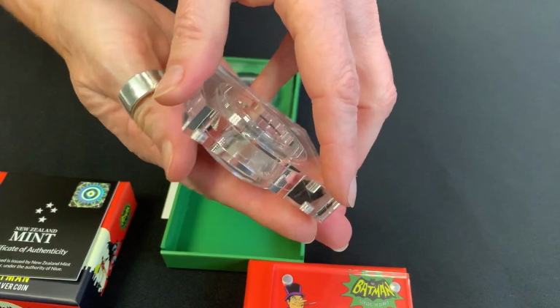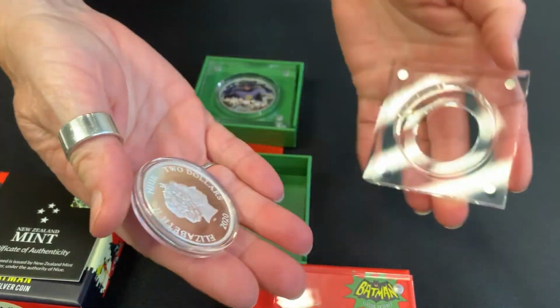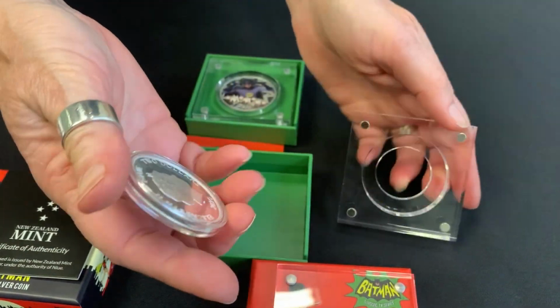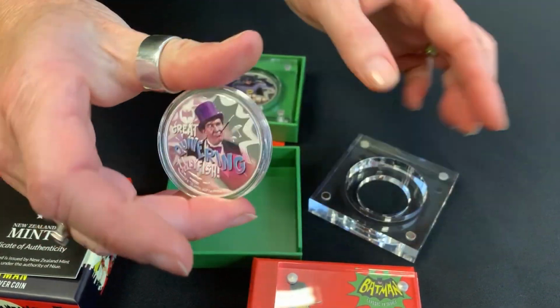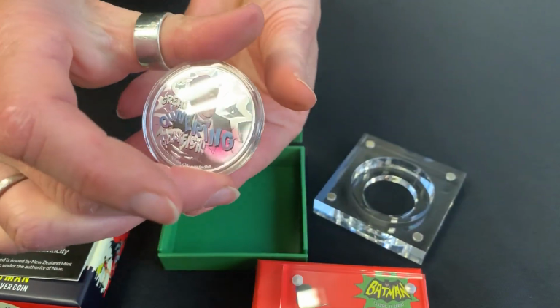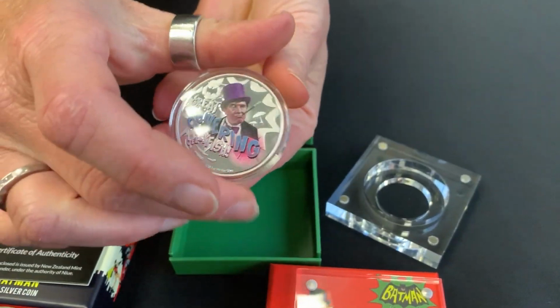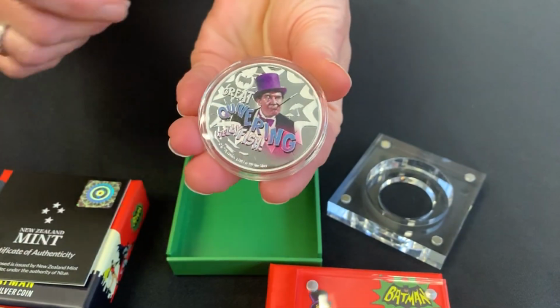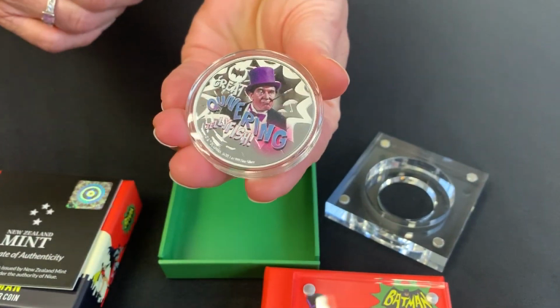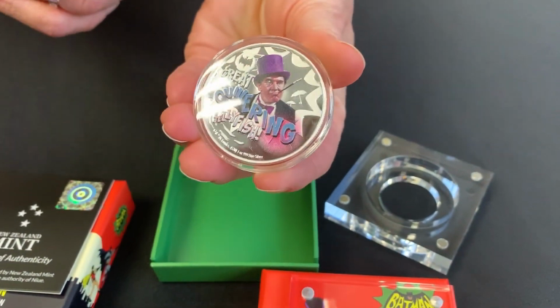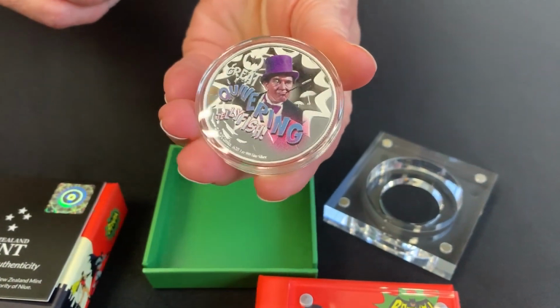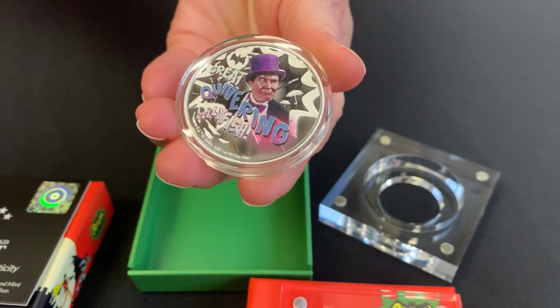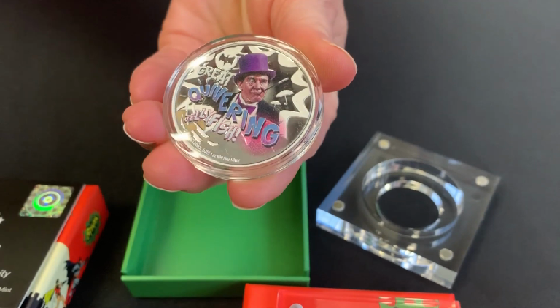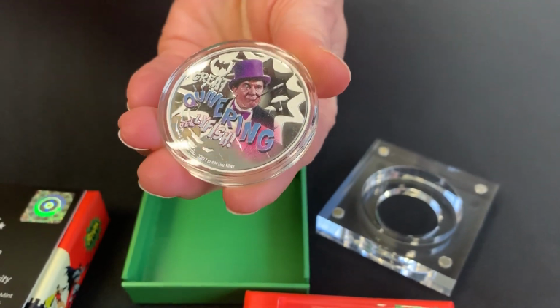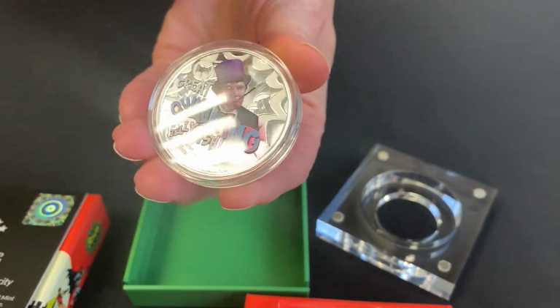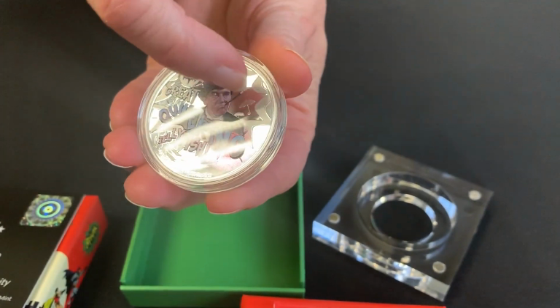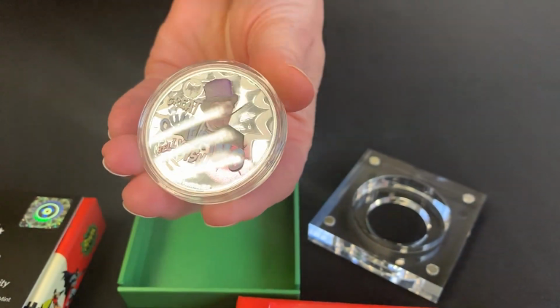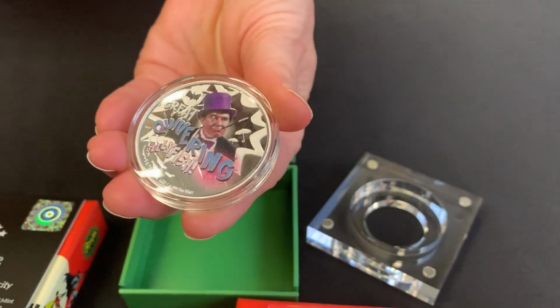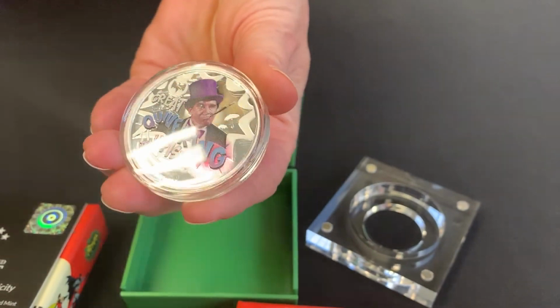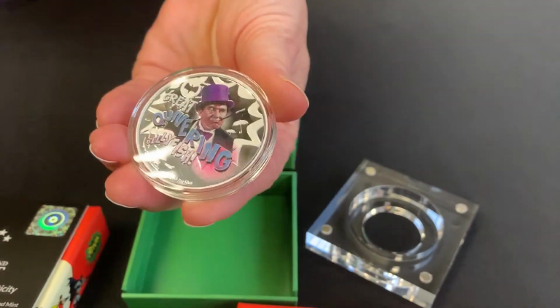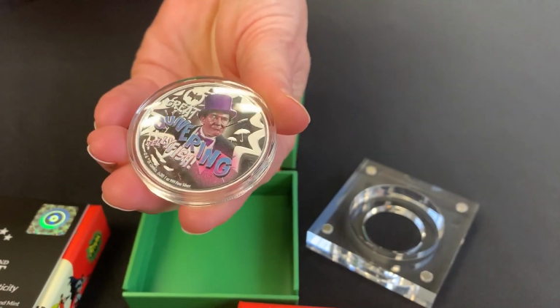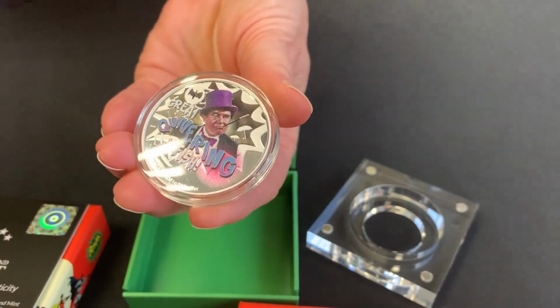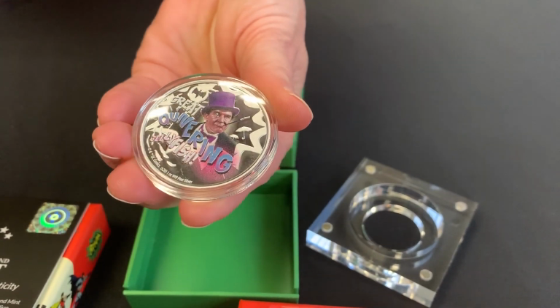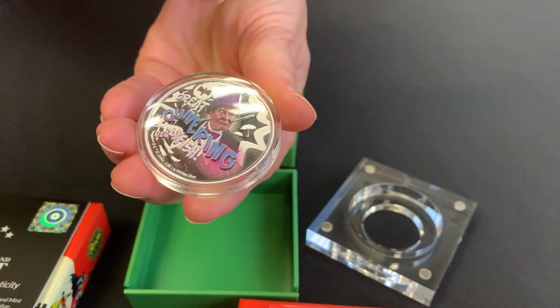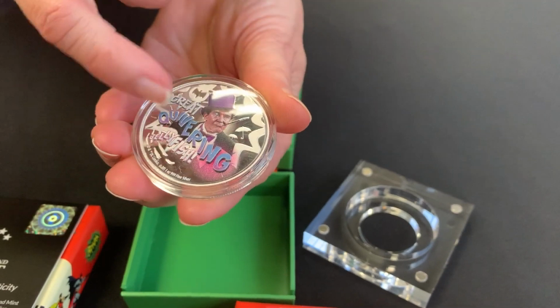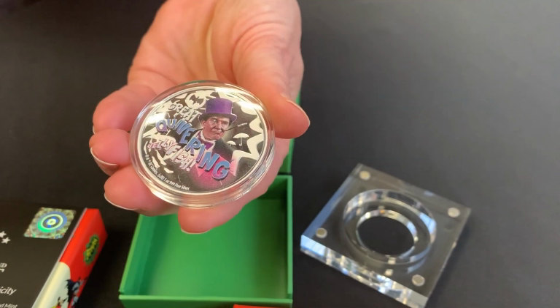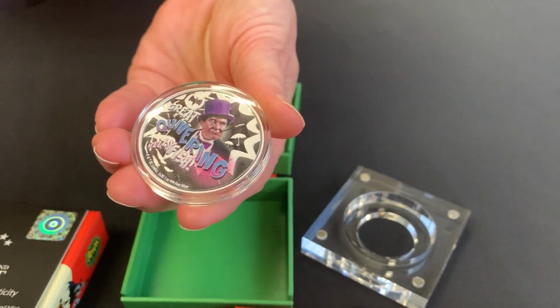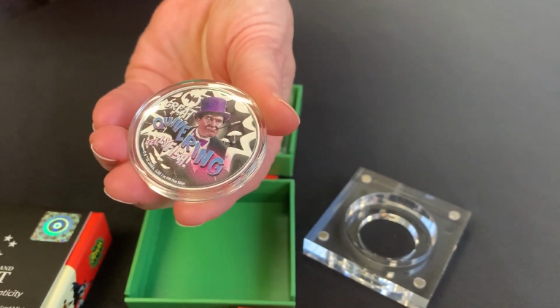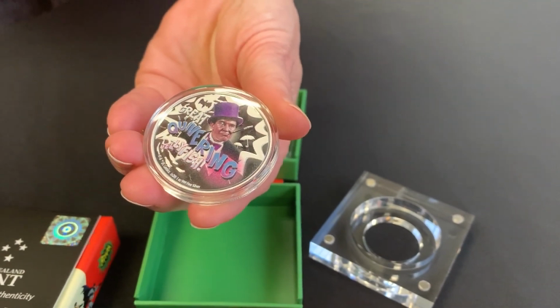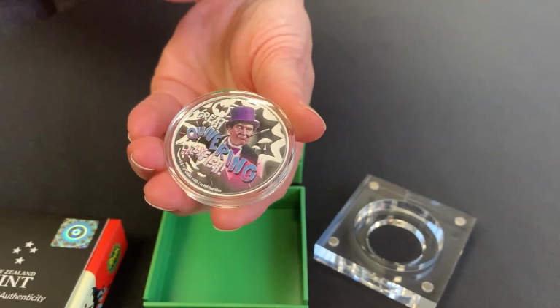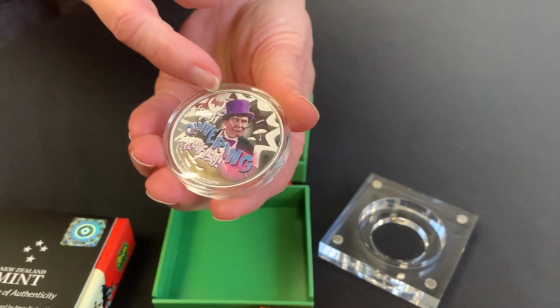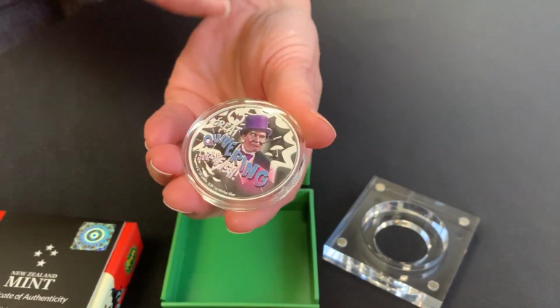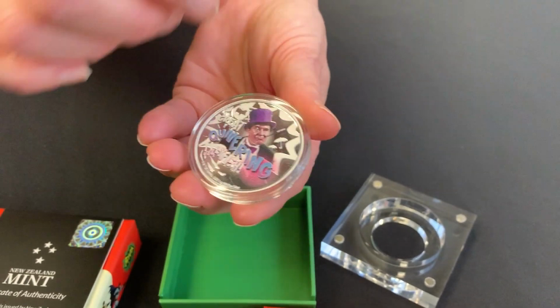Slip that one out for you. And you can see the Penguin then in all his purple splendour. His umbrellas are engraved in the background there, and the quivering jellyfish catchphrase — great quivering. And the bat light as well.